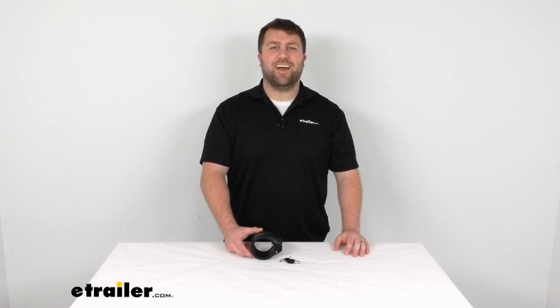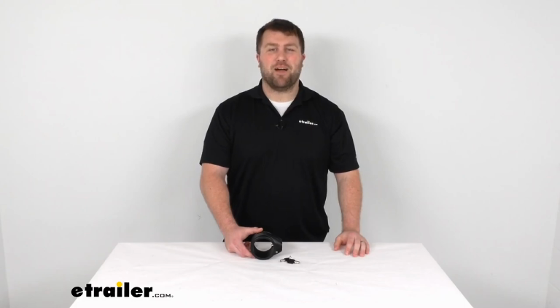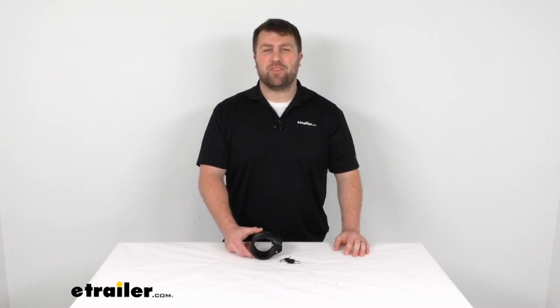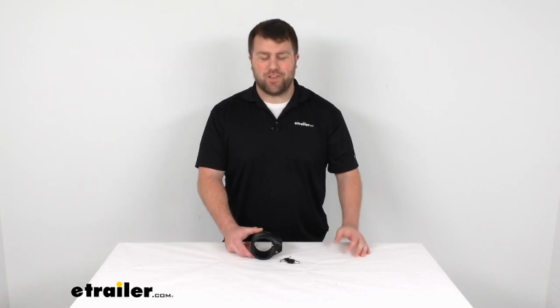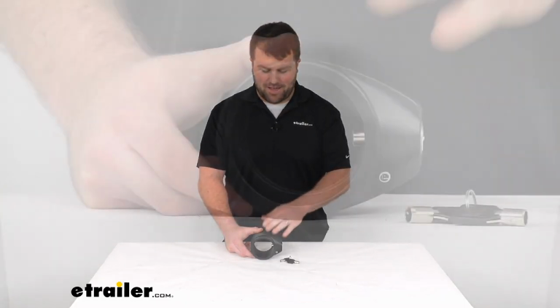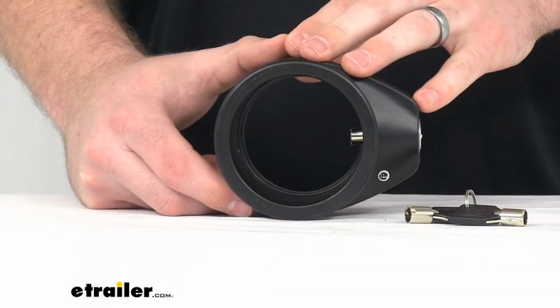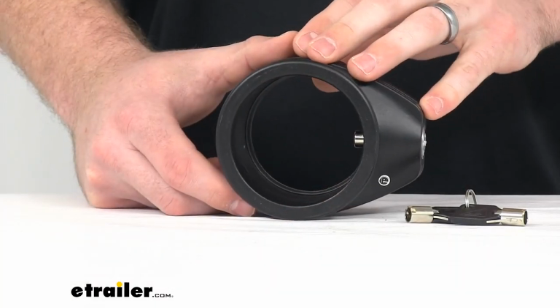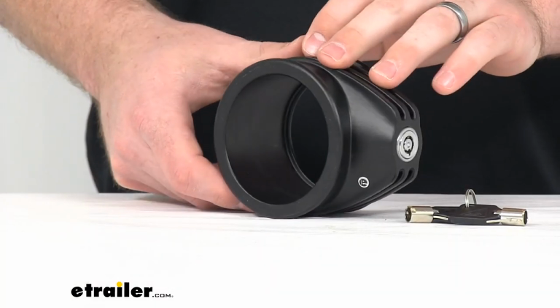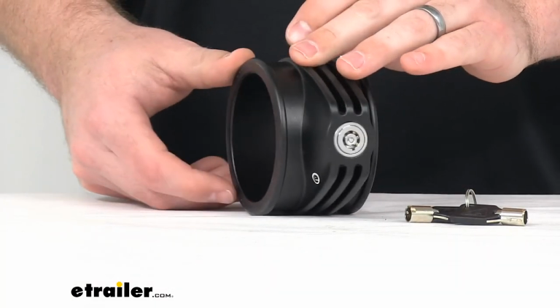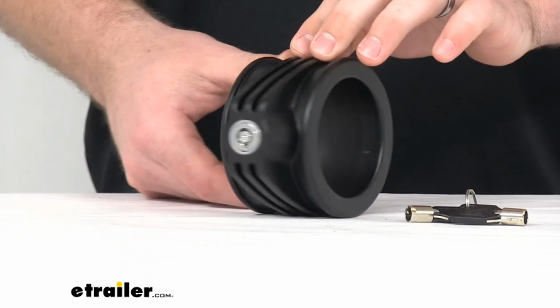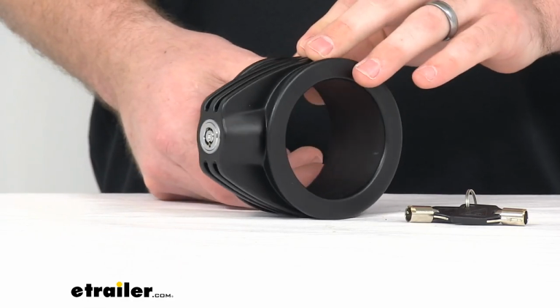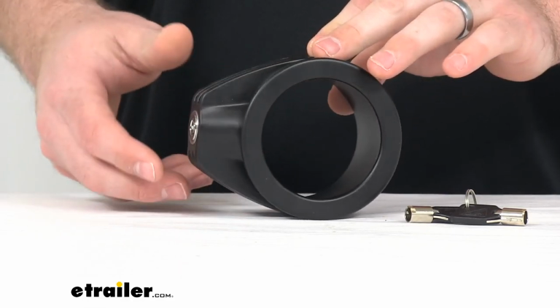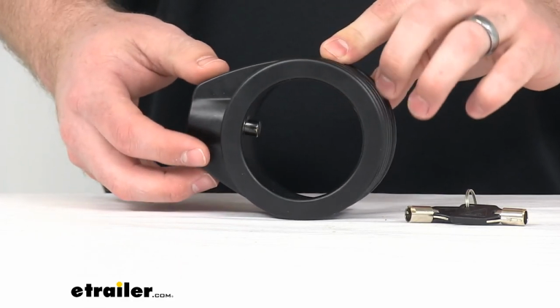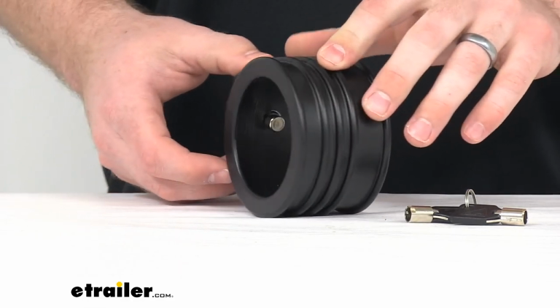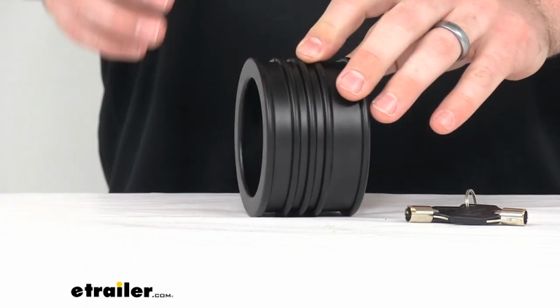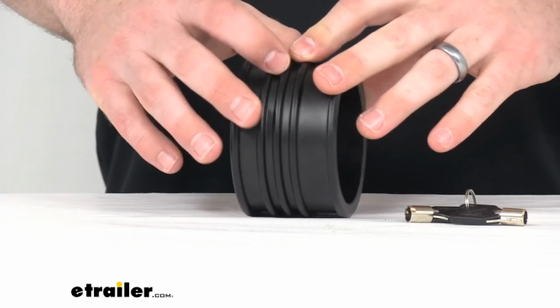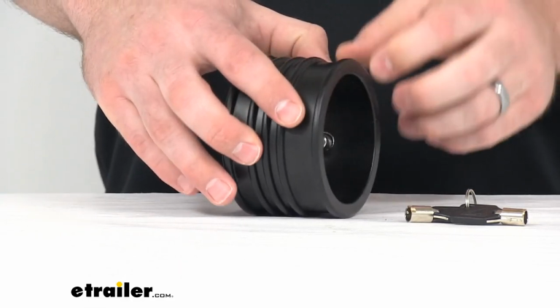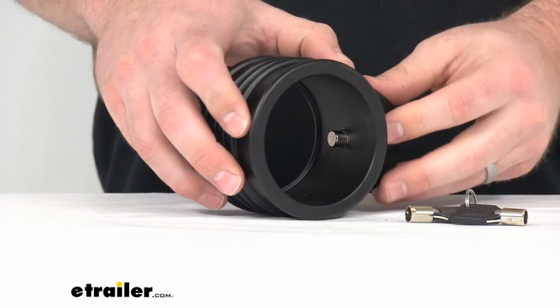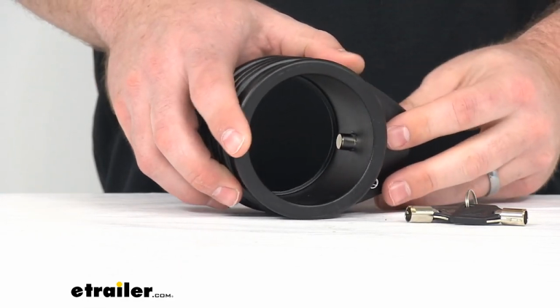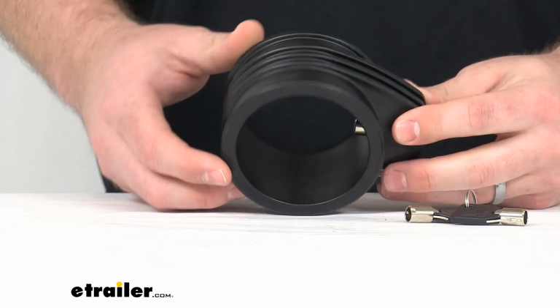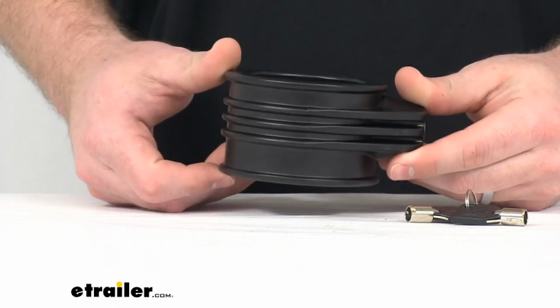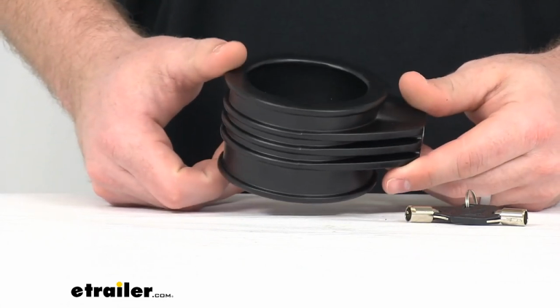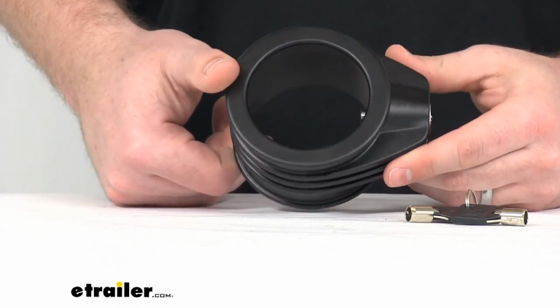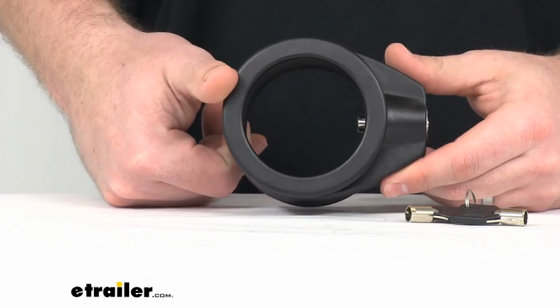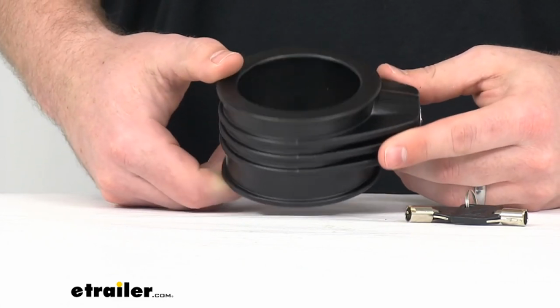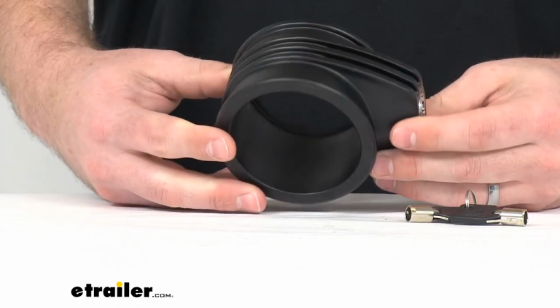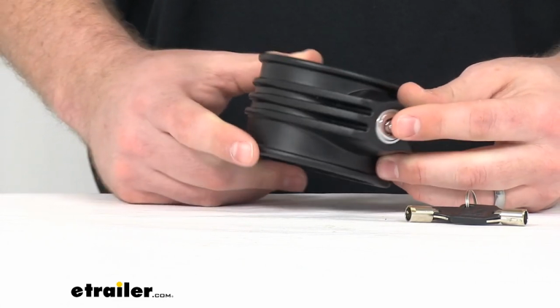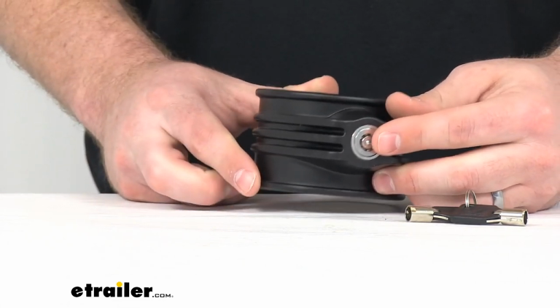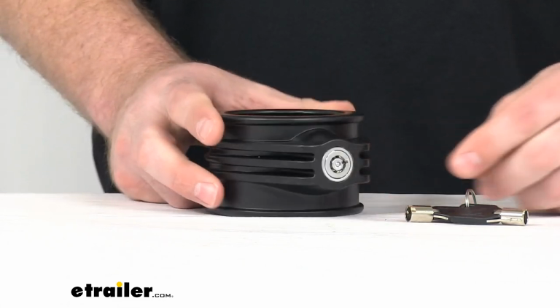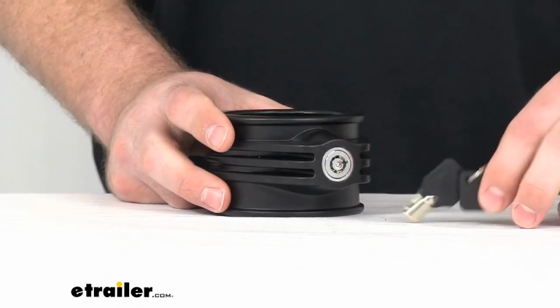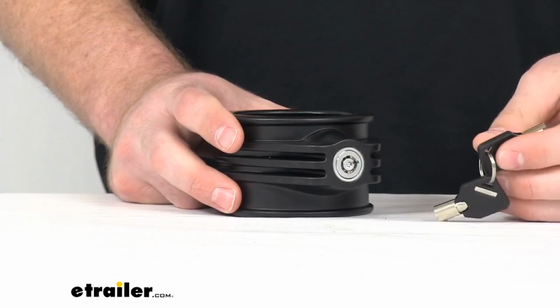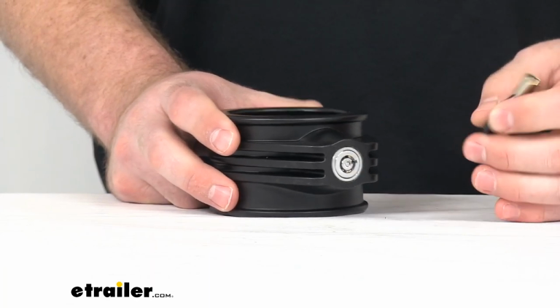Hi there, I'm Michael with eTrailer.com. Today we're going to take a quick look at the Blue Ox Kingpin lock. This lock is going to help secure your fifth wheel trailer by deterring theft. It comes with two keys.